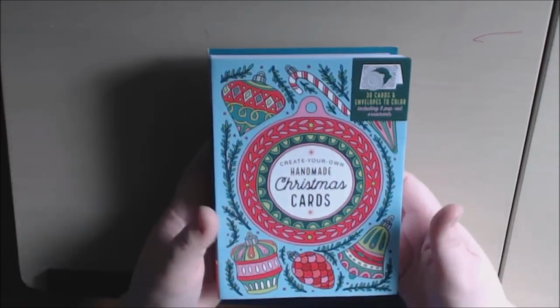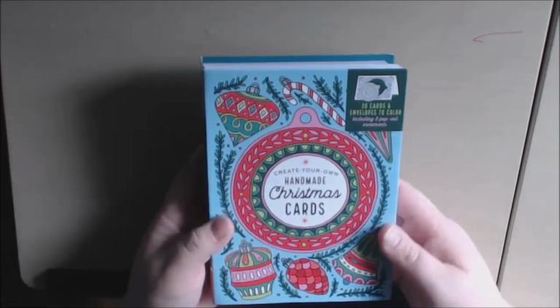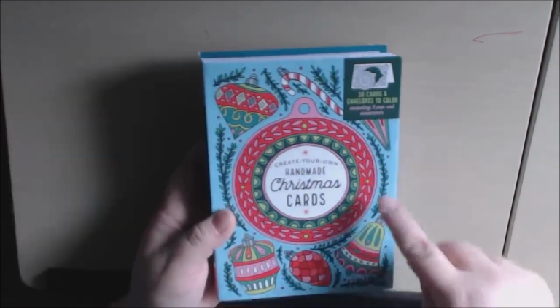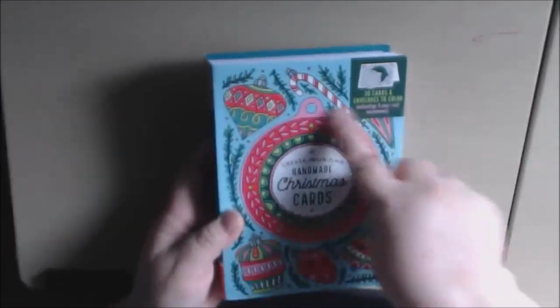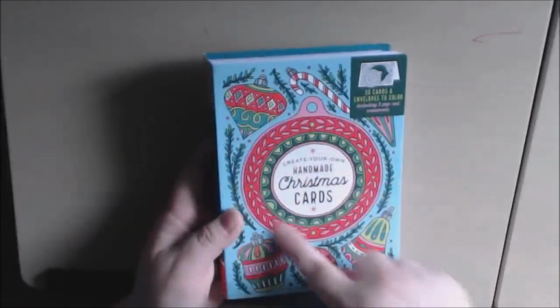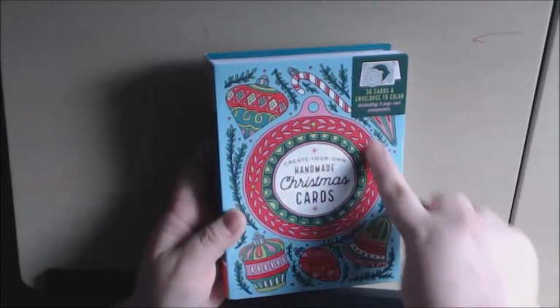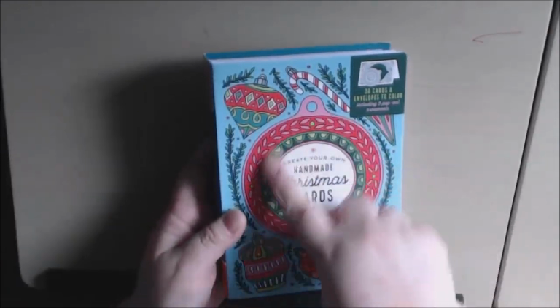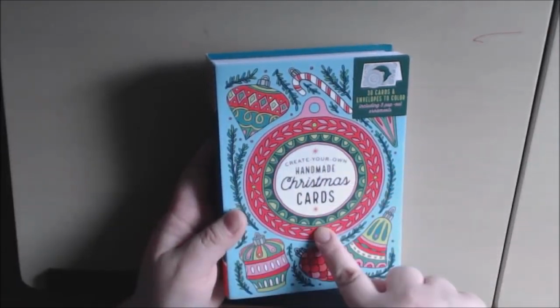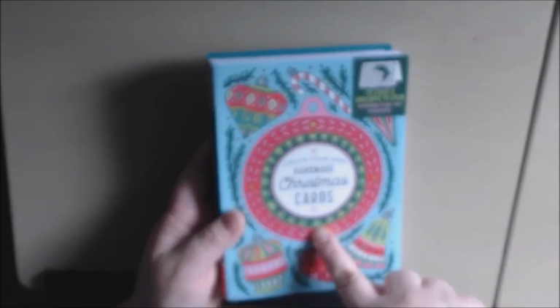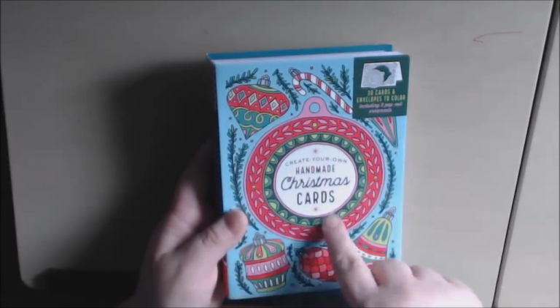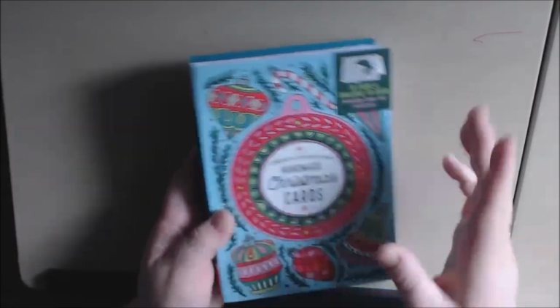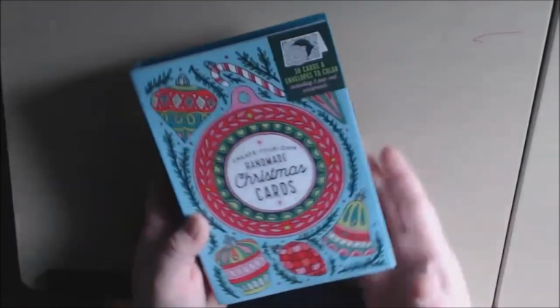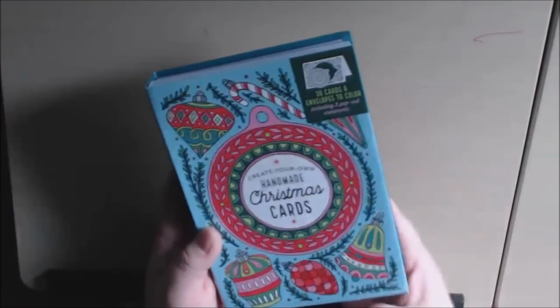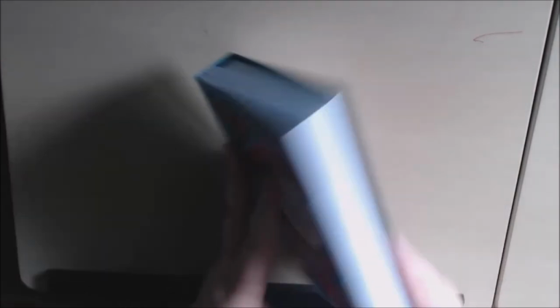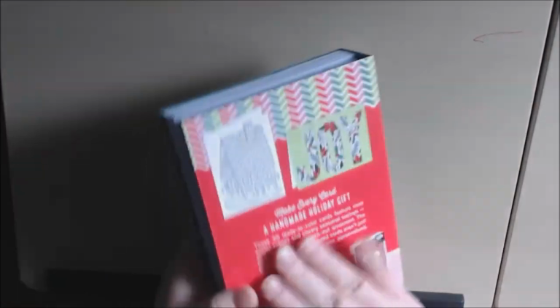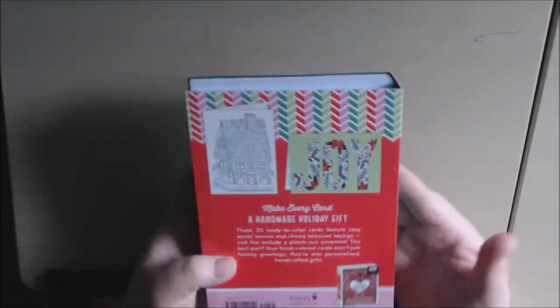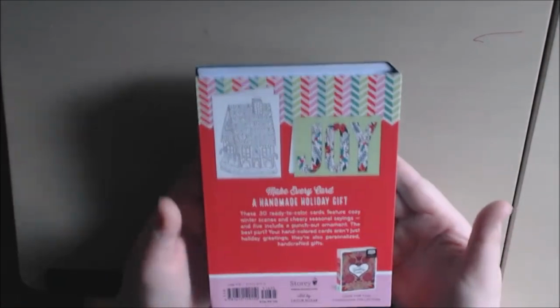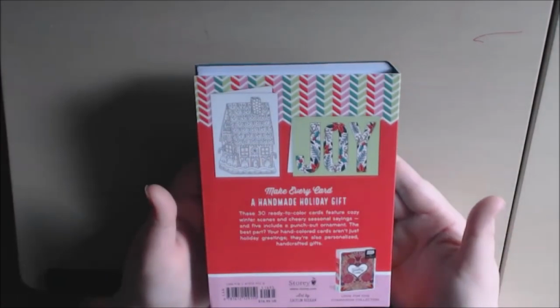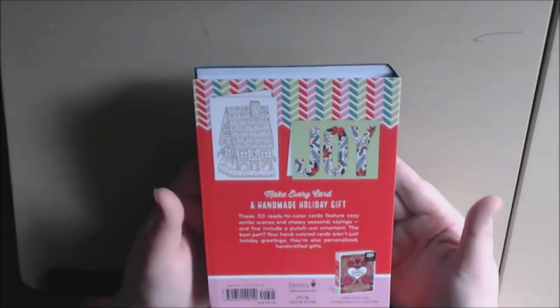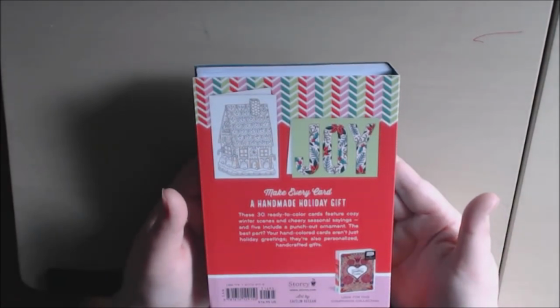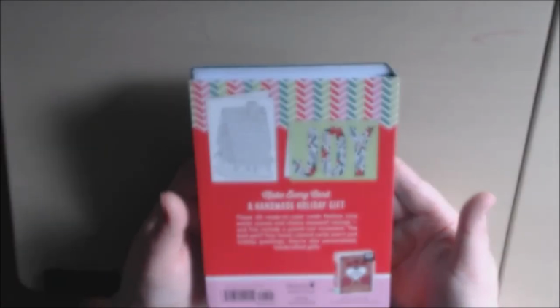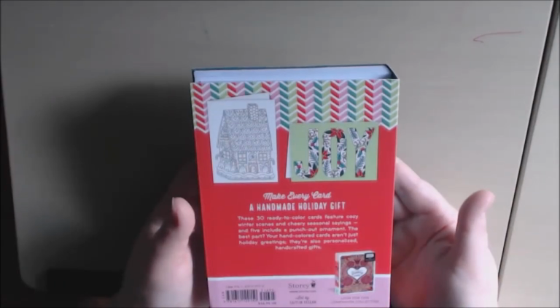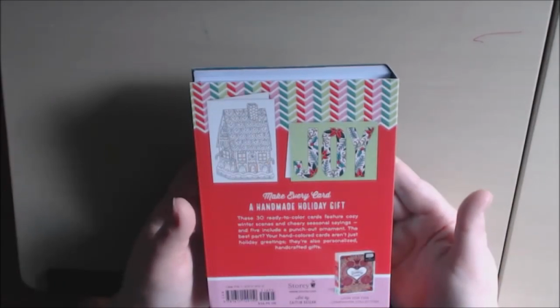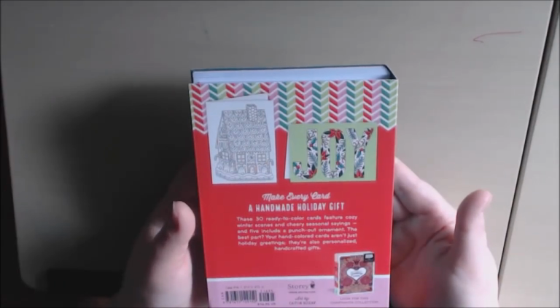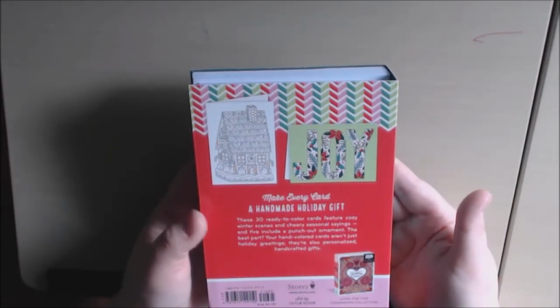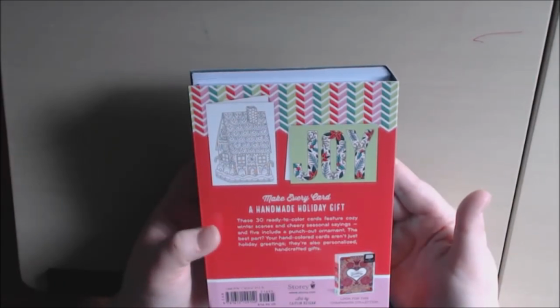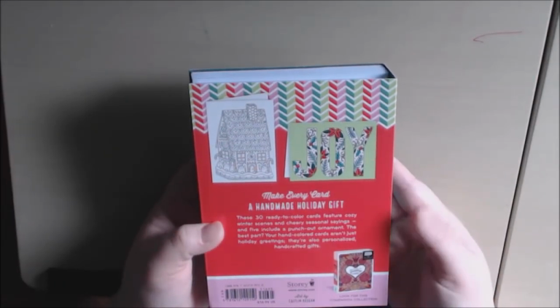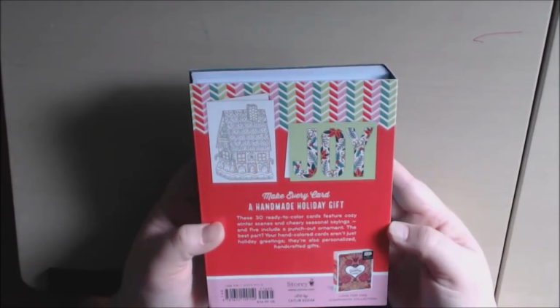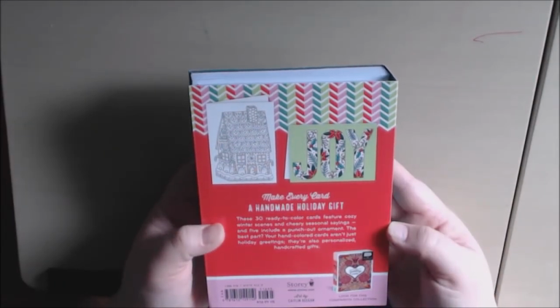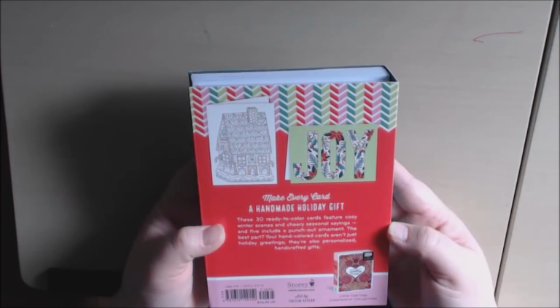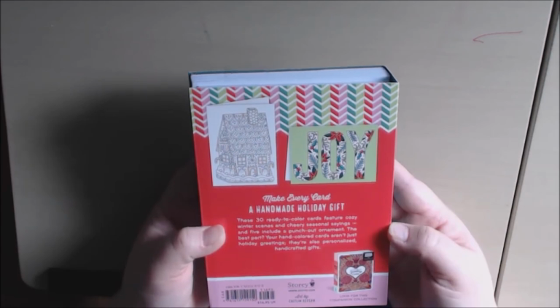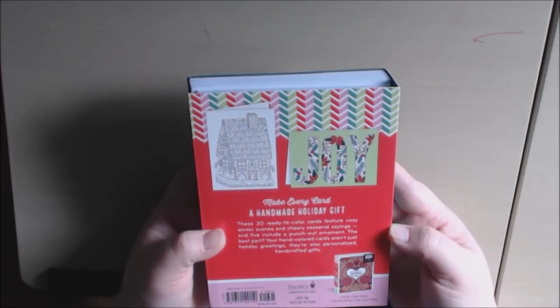There's the cover. Five of them have an ornament that you can pop out and hang on your tree. This is what the back looks like, and the art was created by Caitlin Keegan.